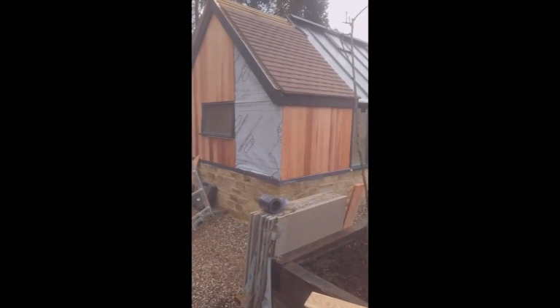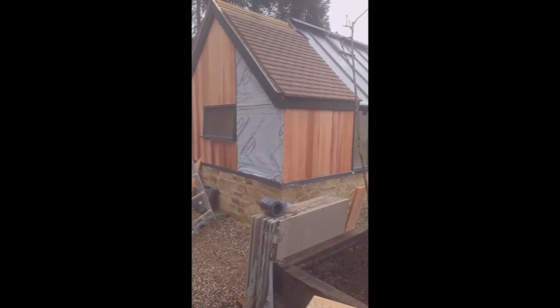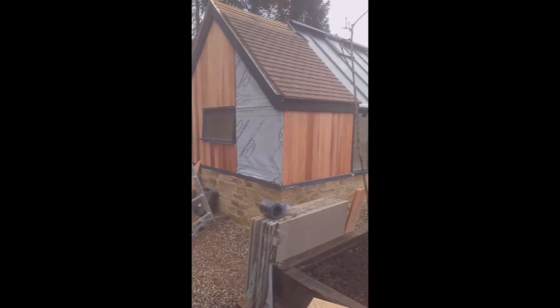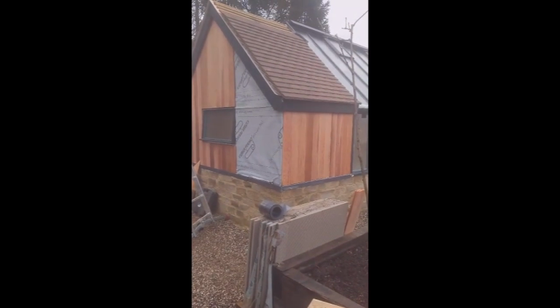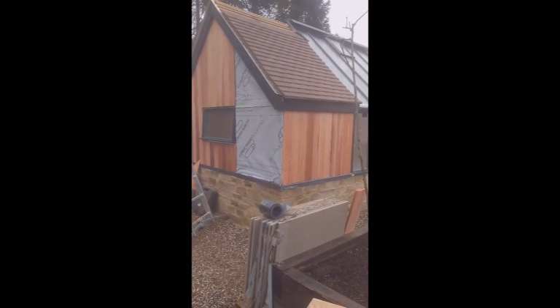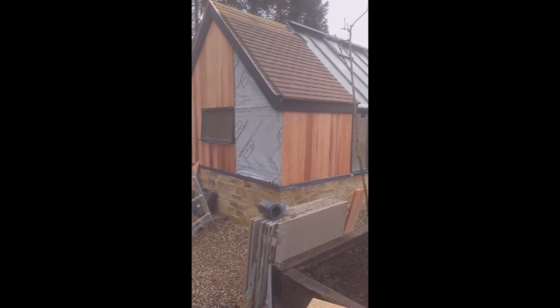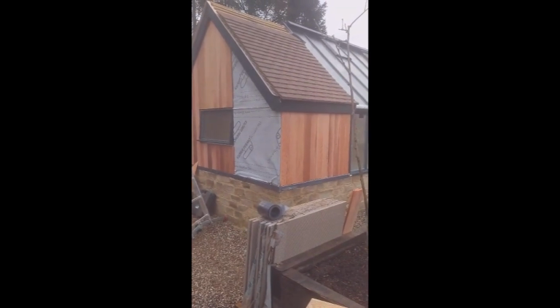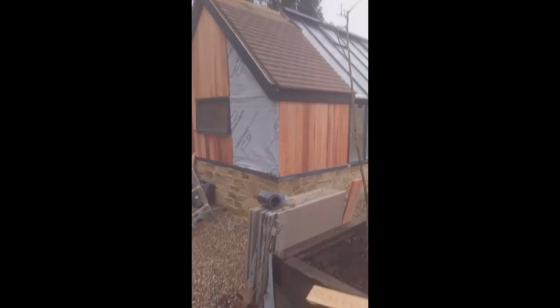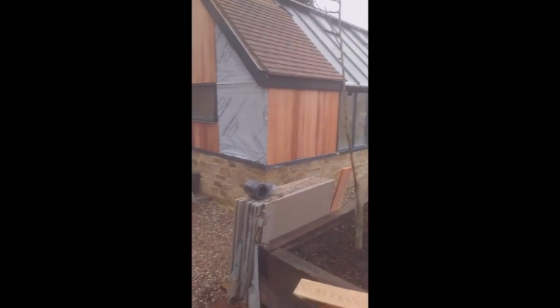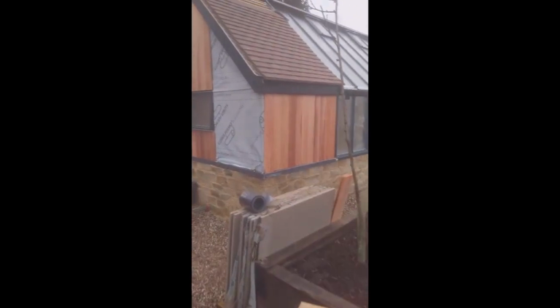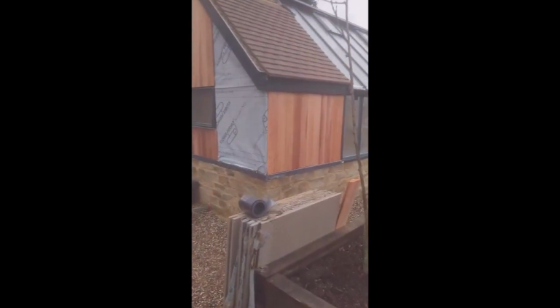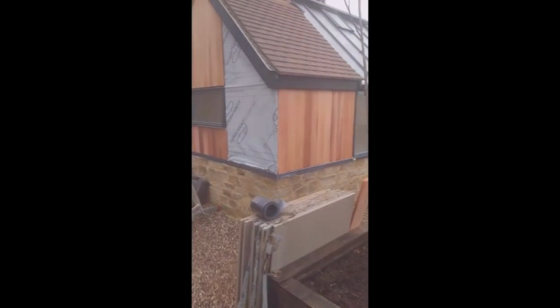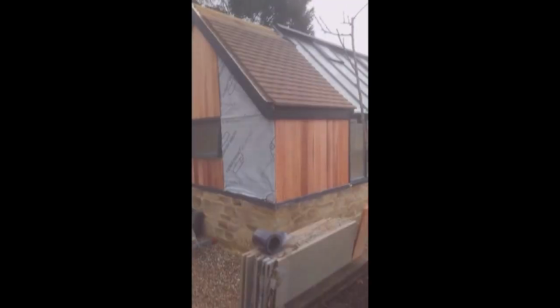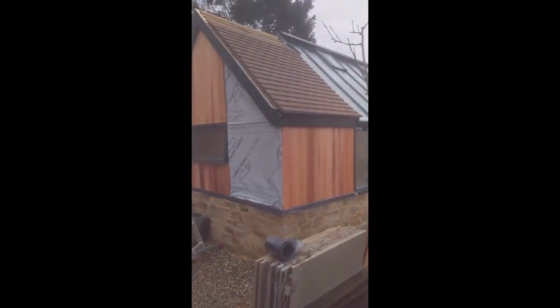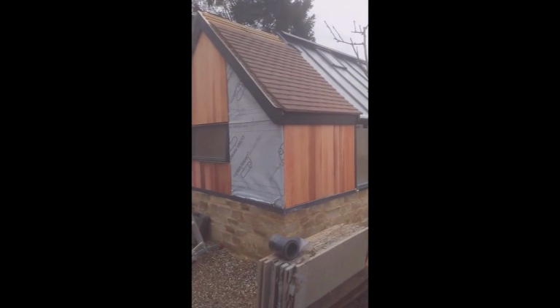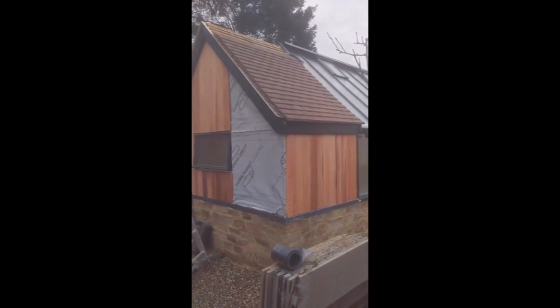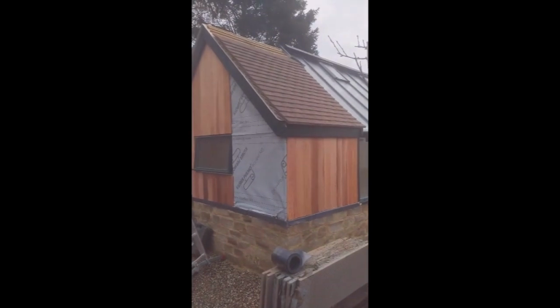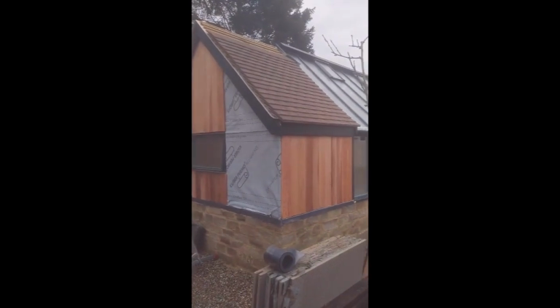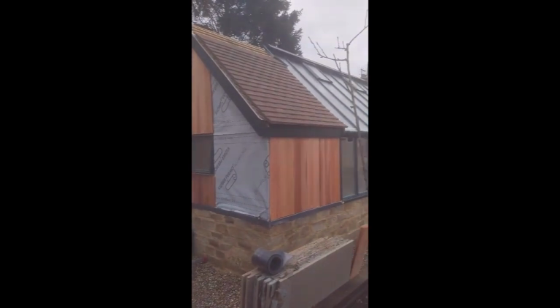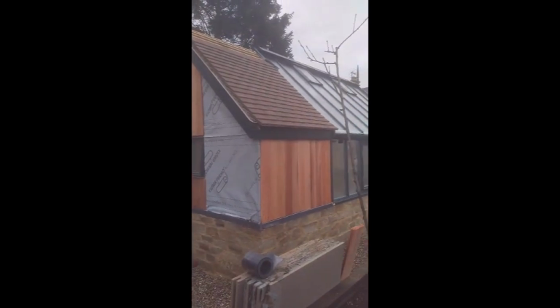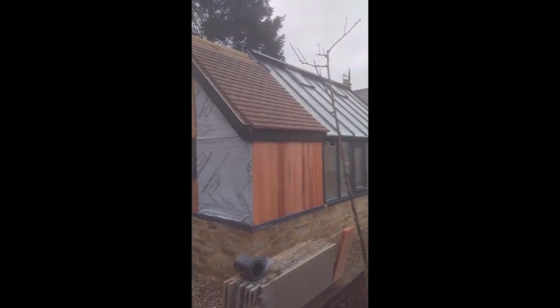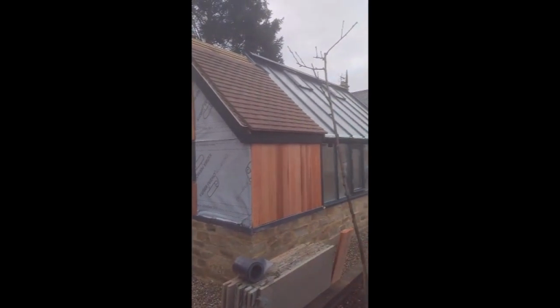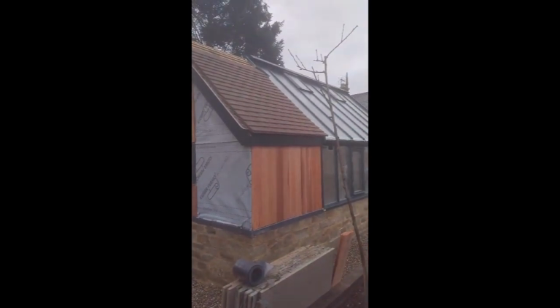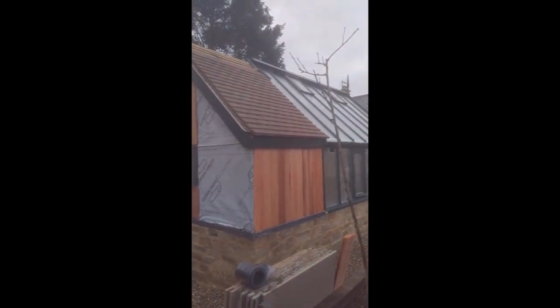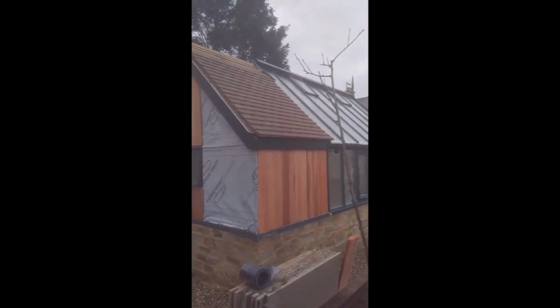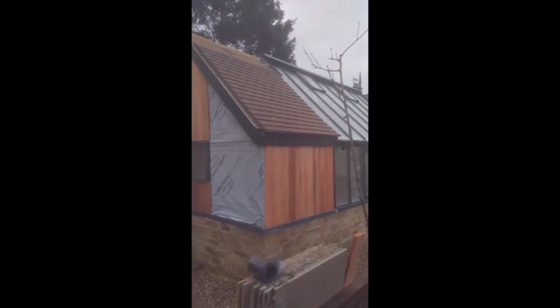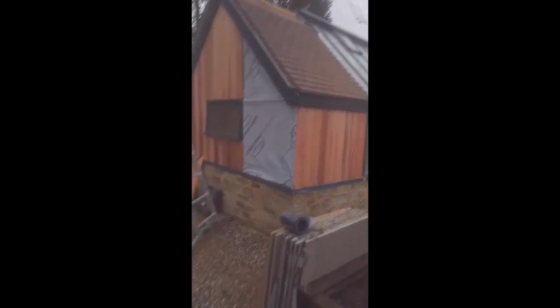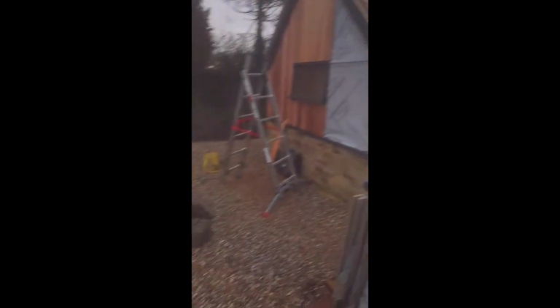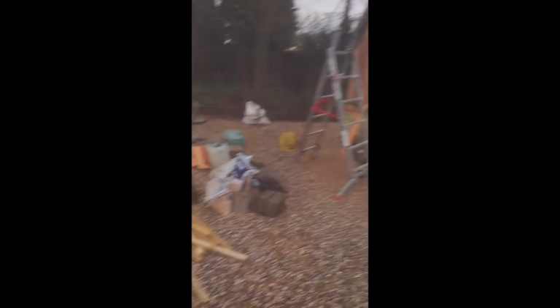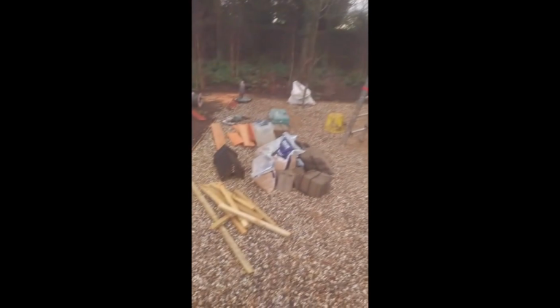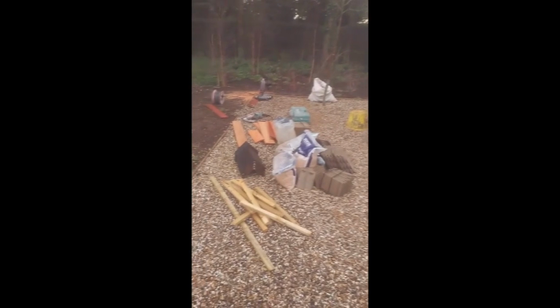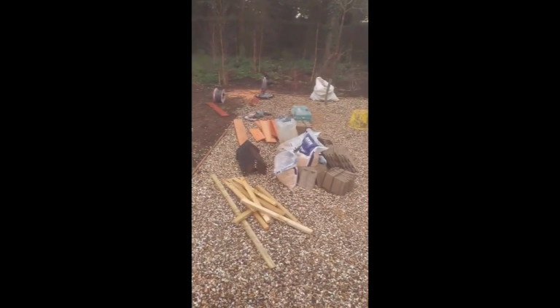I wish you could smell the cedar, it's amazing stuff, beautiful. I've got the tiles to put on there, the end of the ridge to go on there. I'm going to use clay cap tangle ridge there.